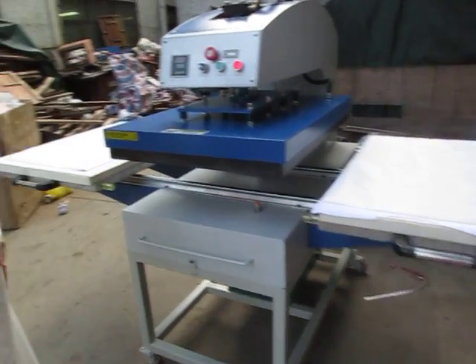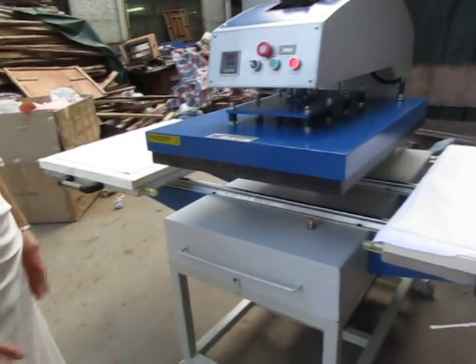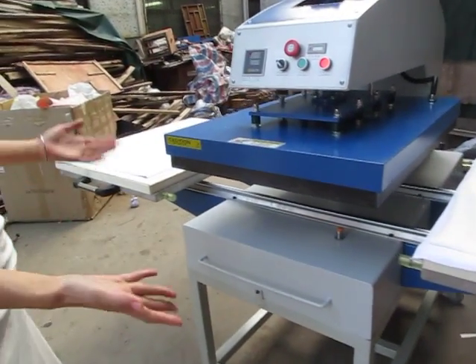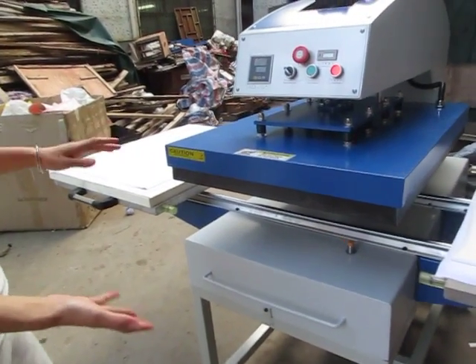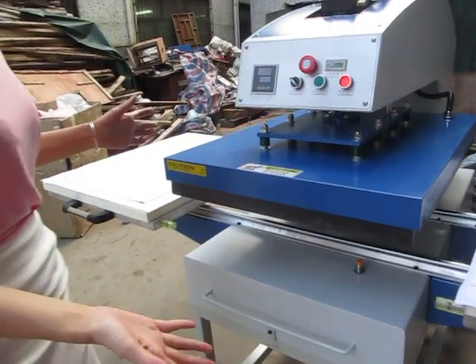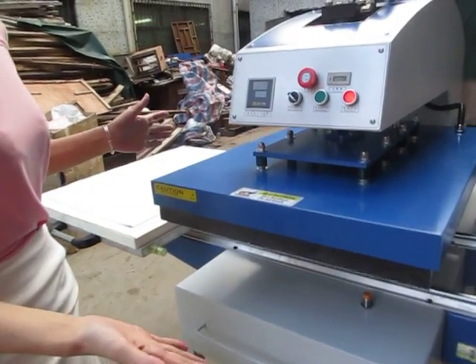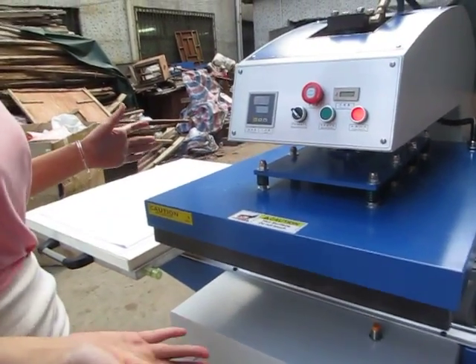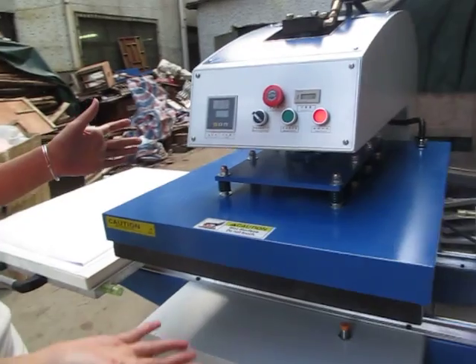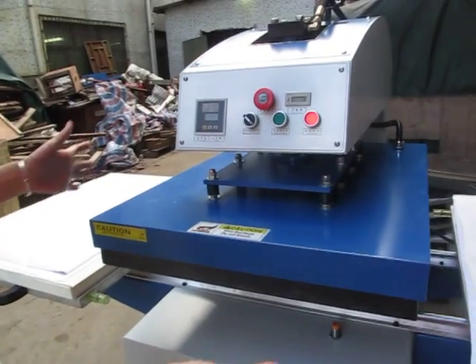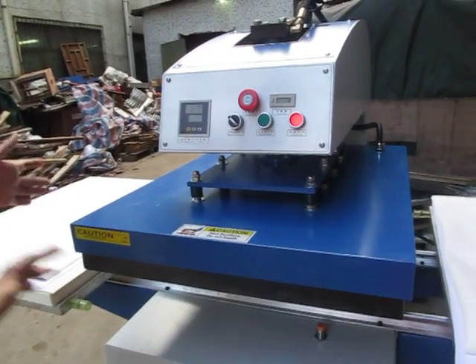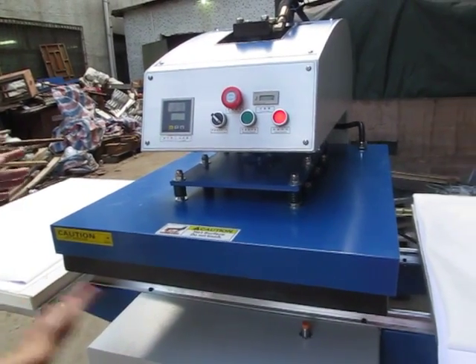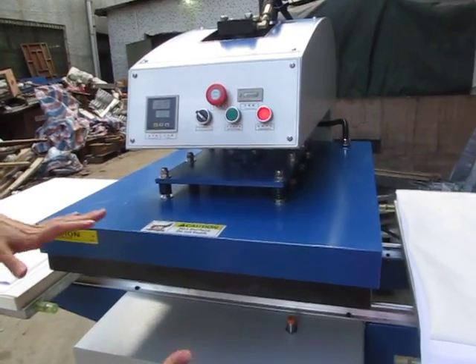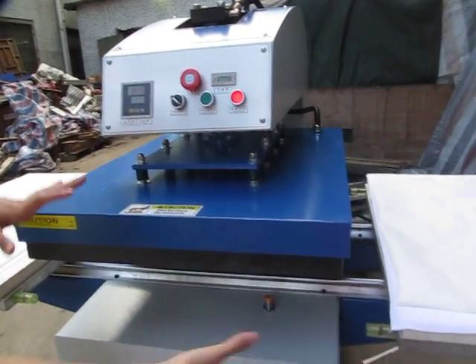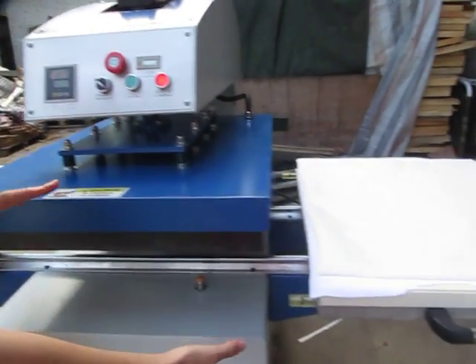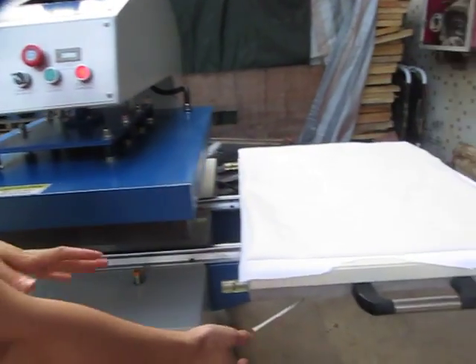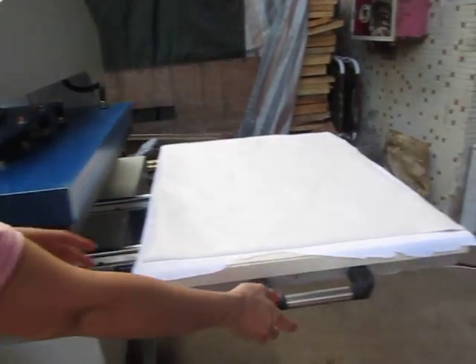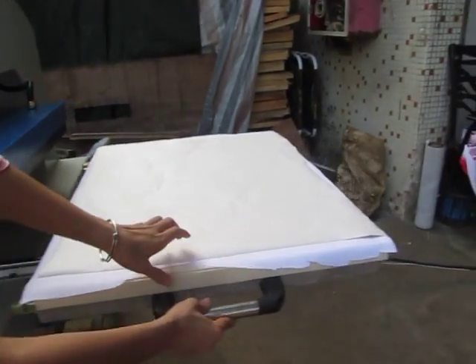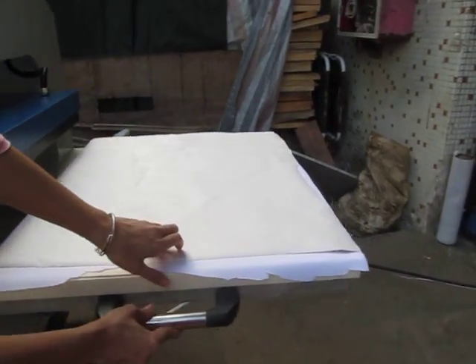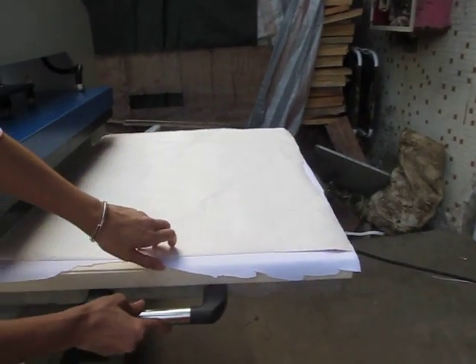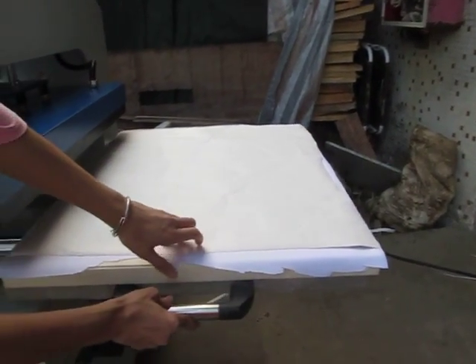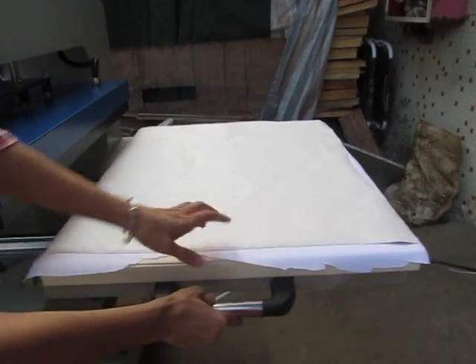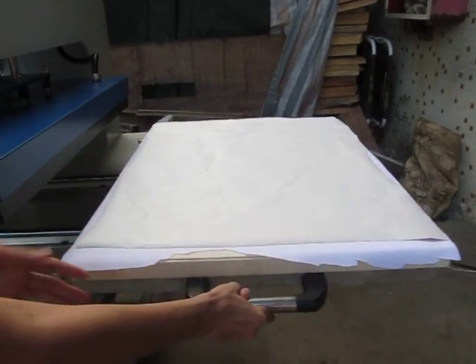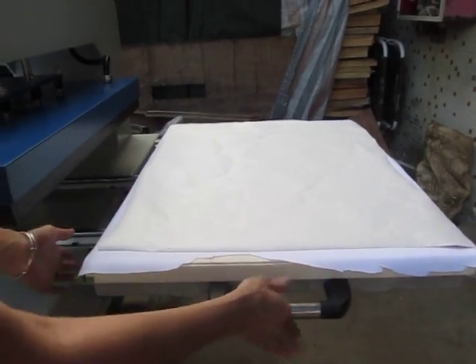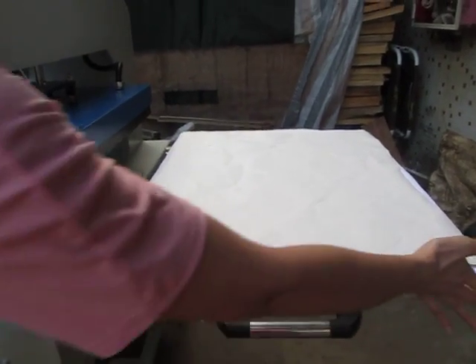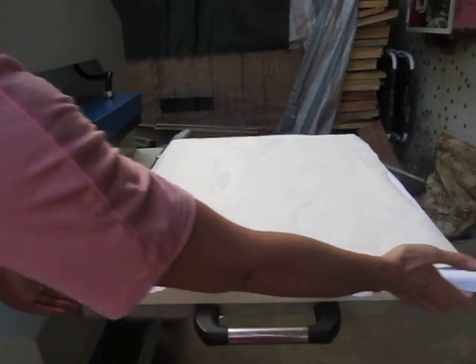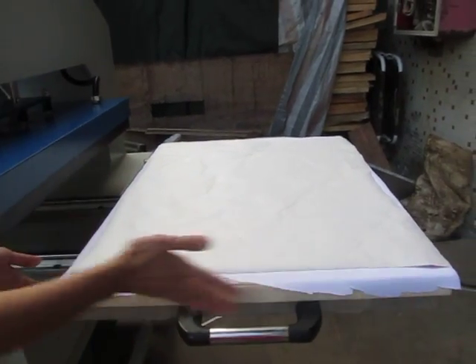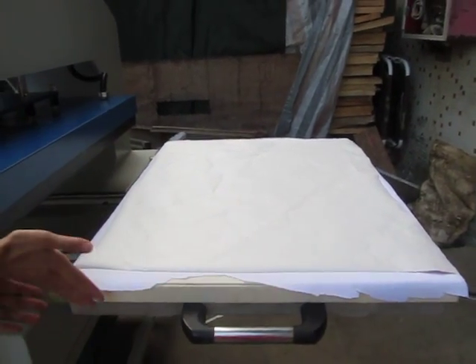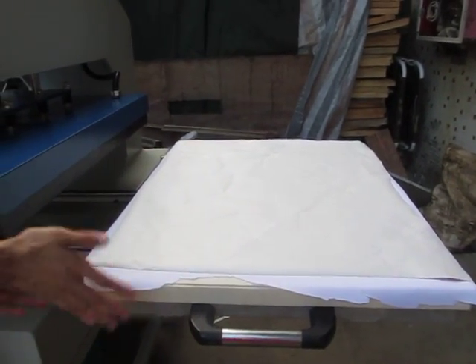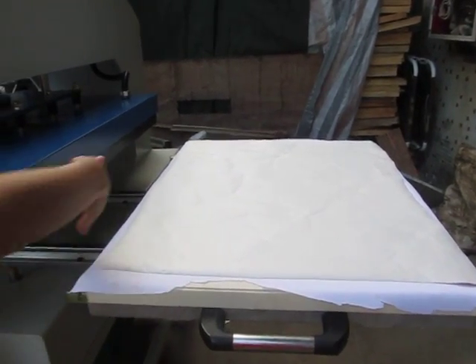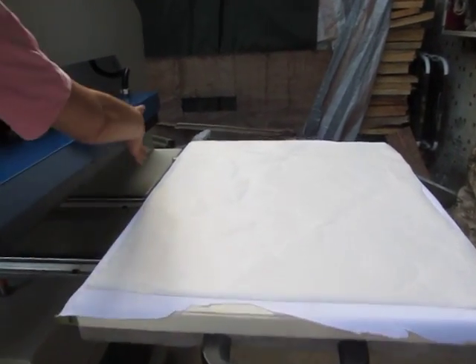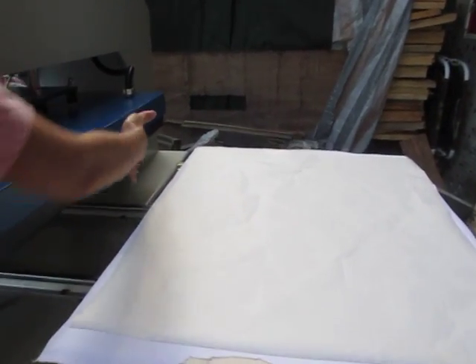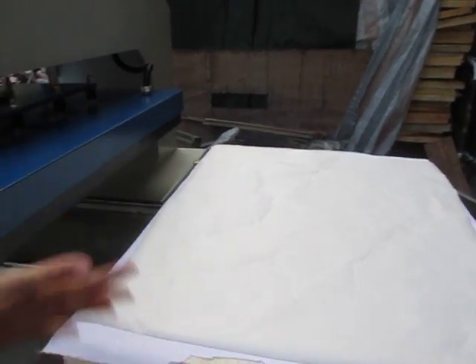This is our oil hydraulic double station heat press machine, the bottom heating plate glide heat press machine. This is 60 cm by 80 cm size.